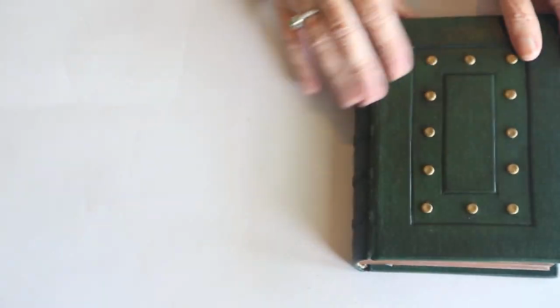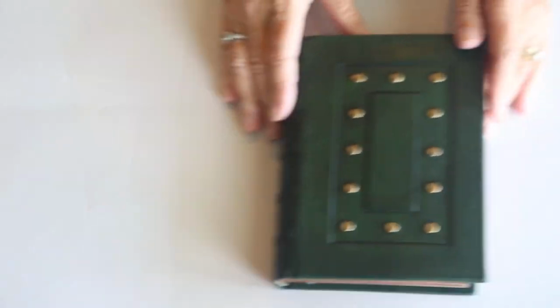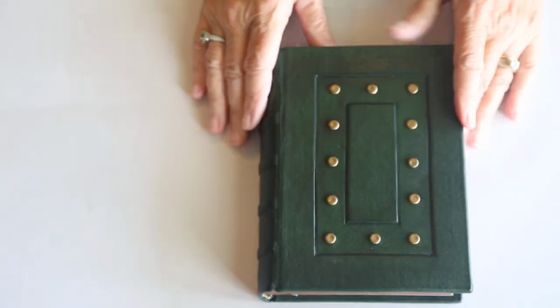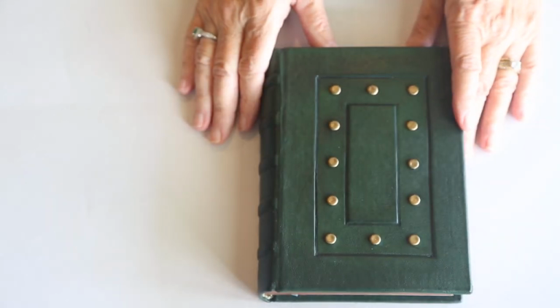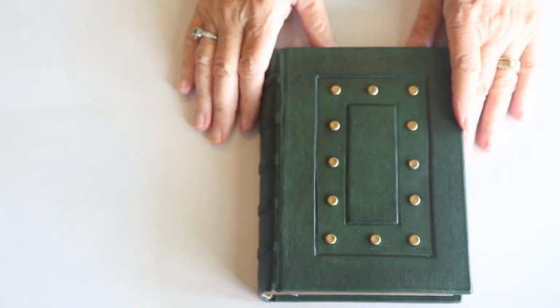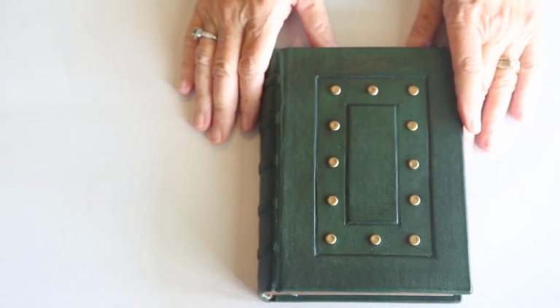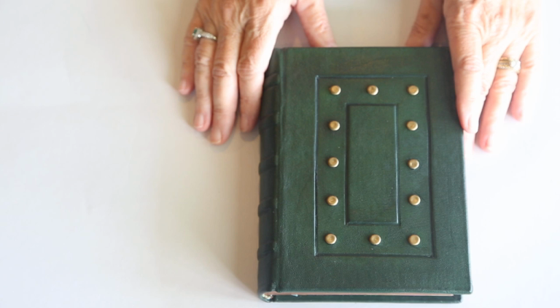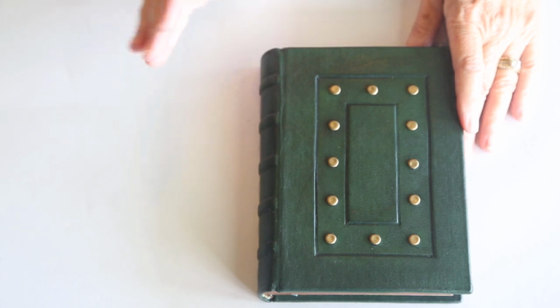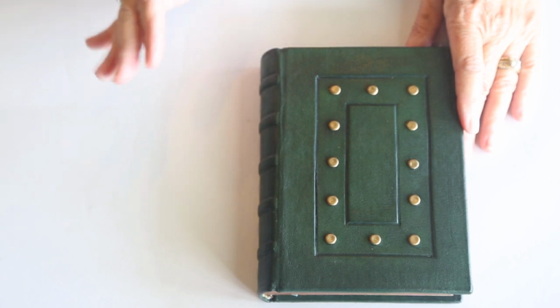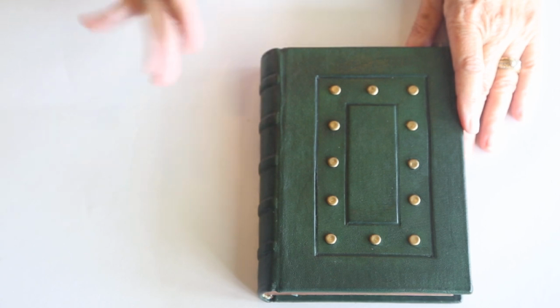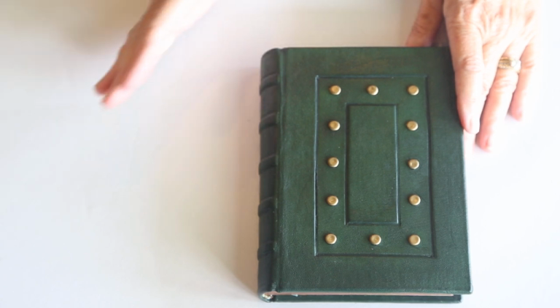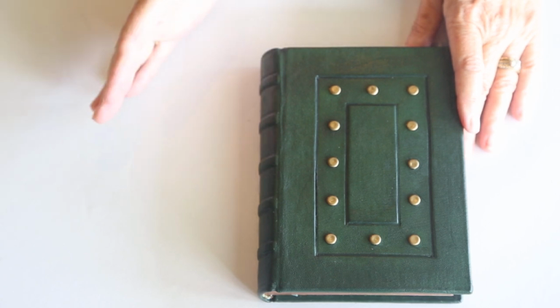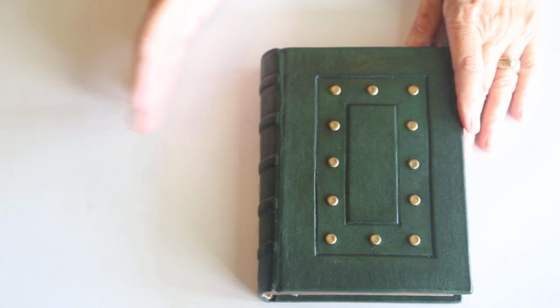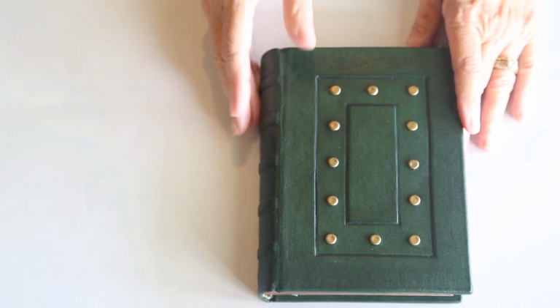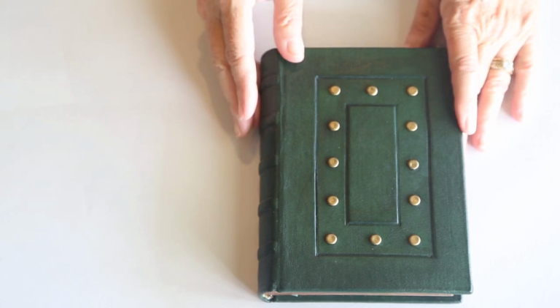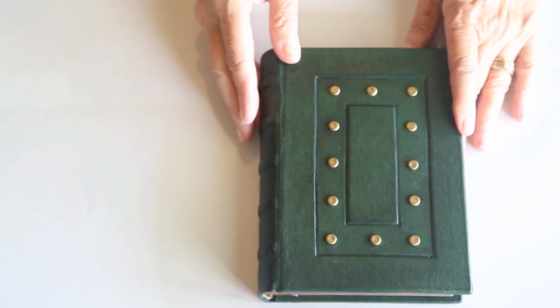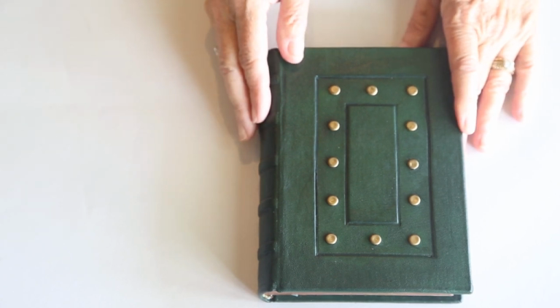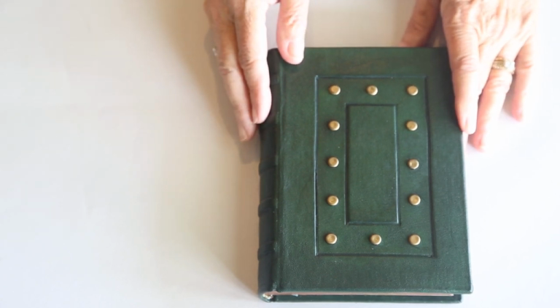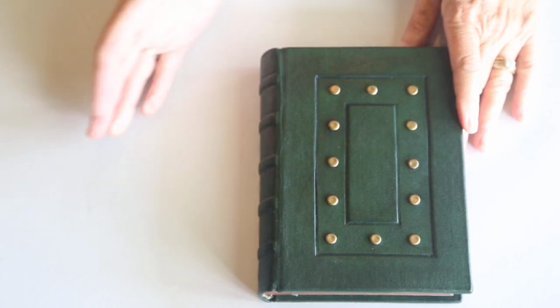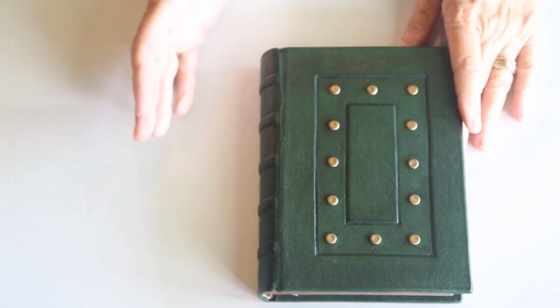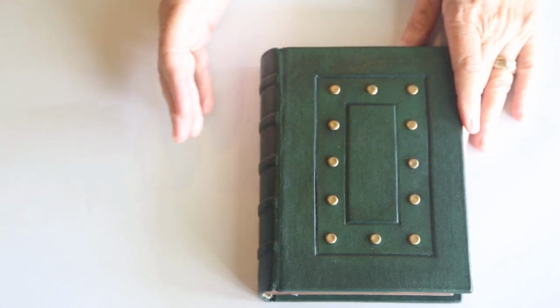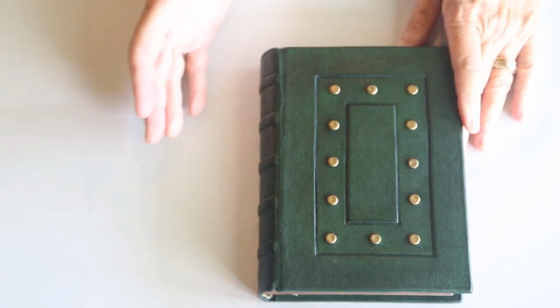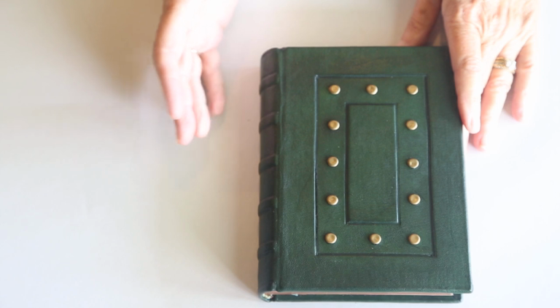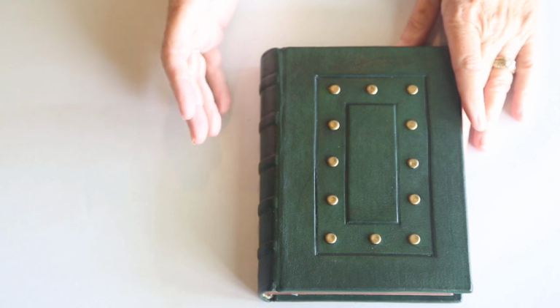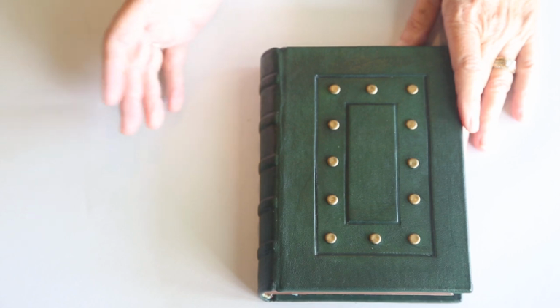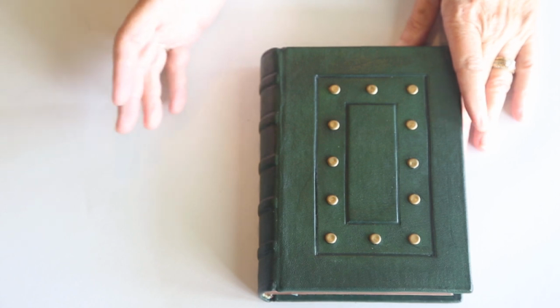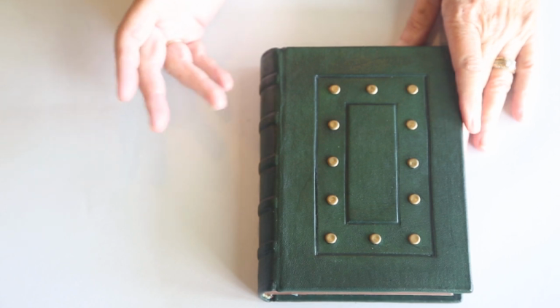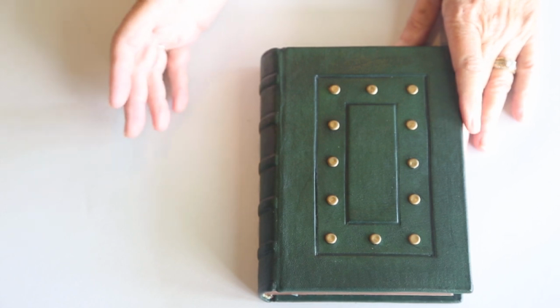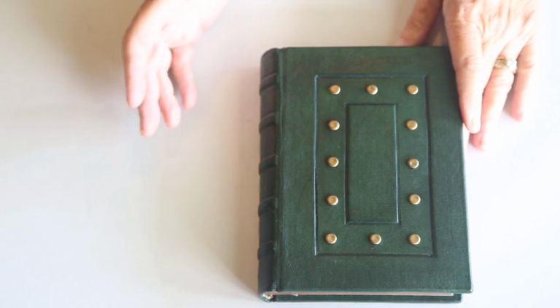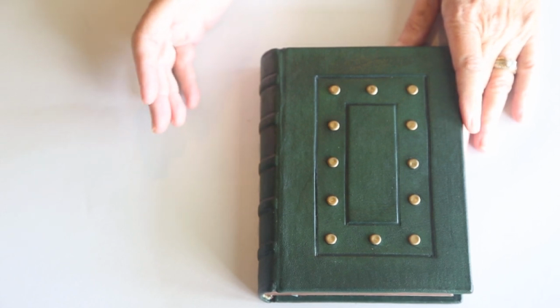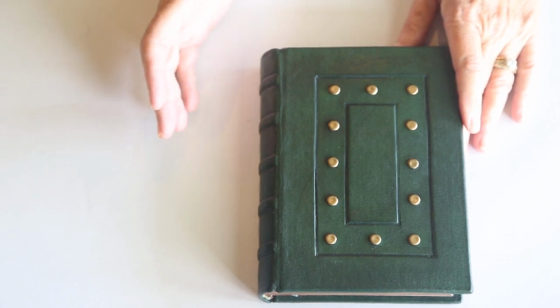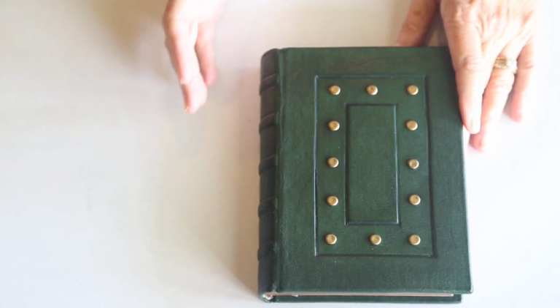So that's my medieval journal. I hope you enjoyed the tips that I gave you and that you continue to grow in your own bookbinding adventure. See you next time.